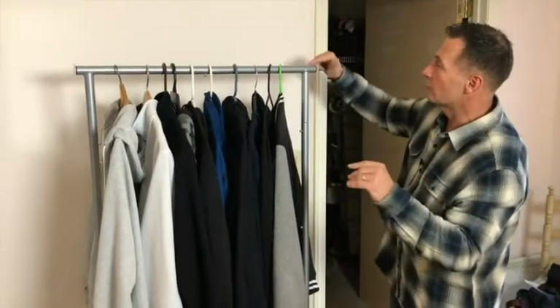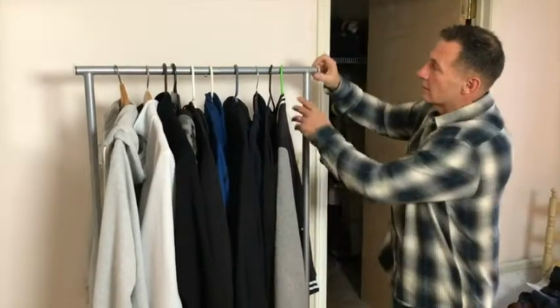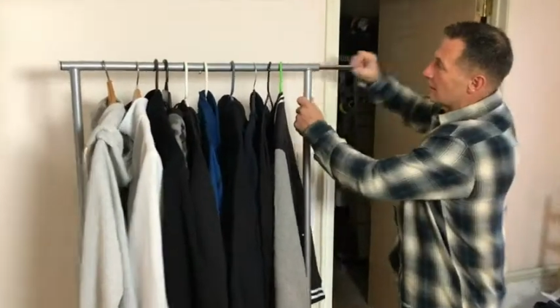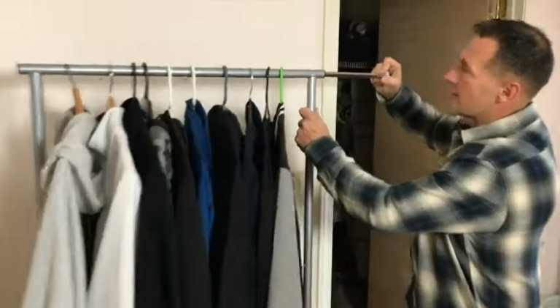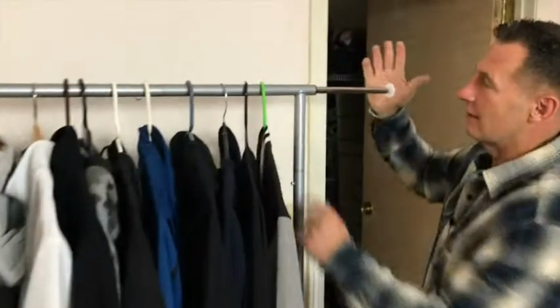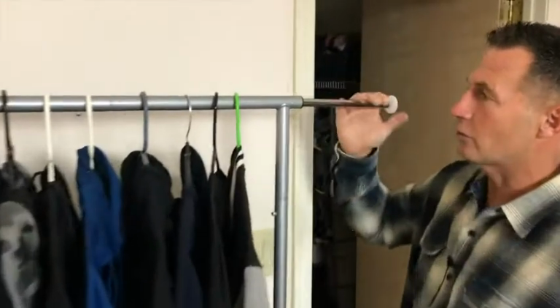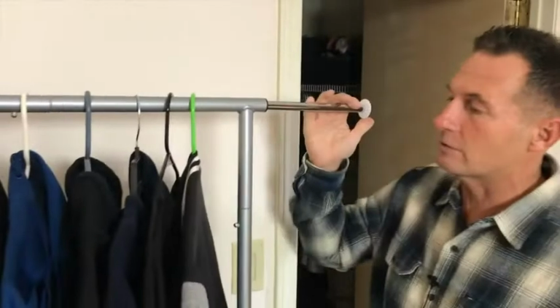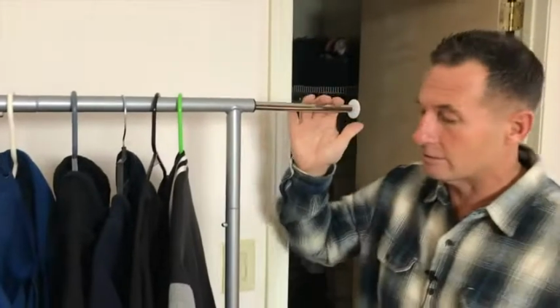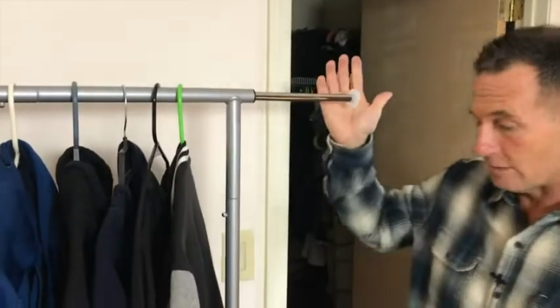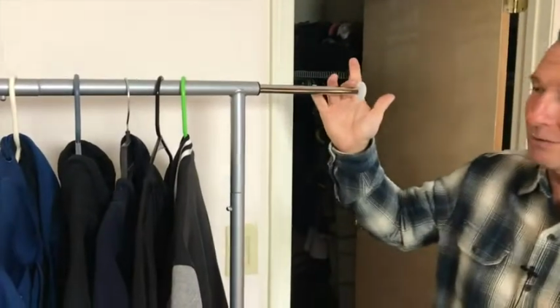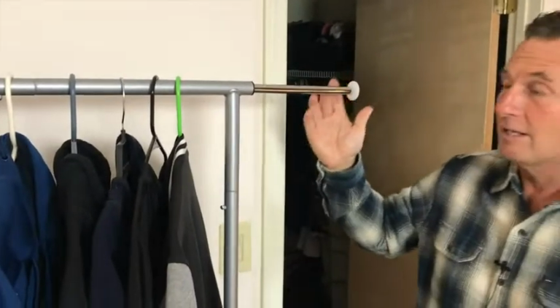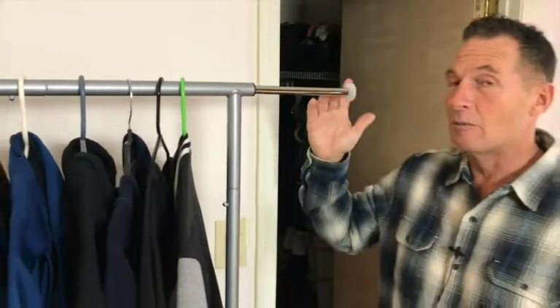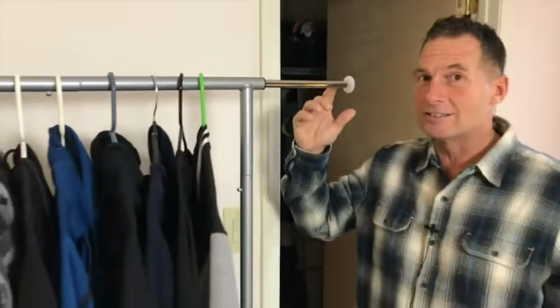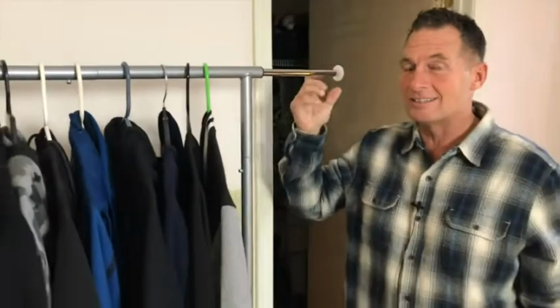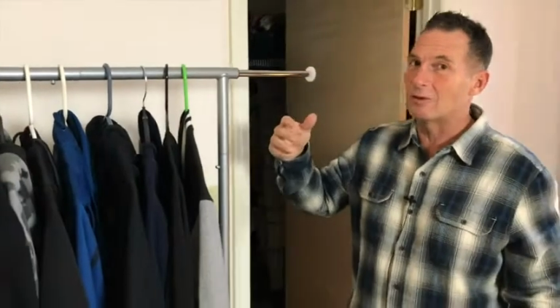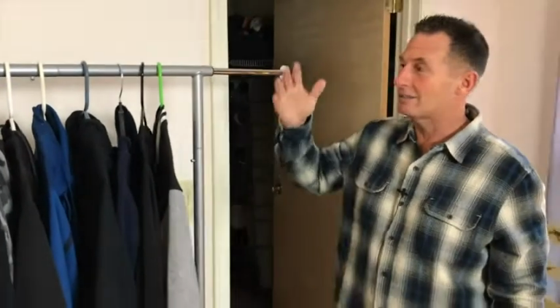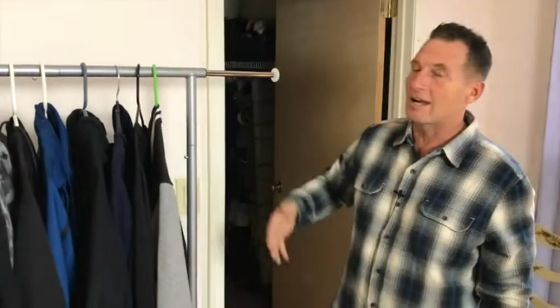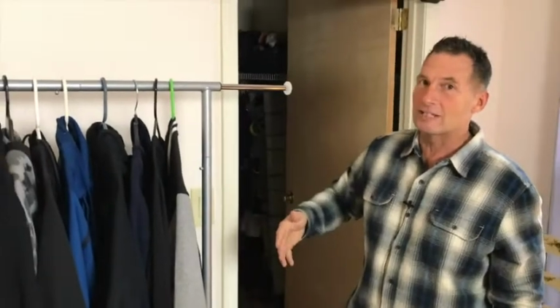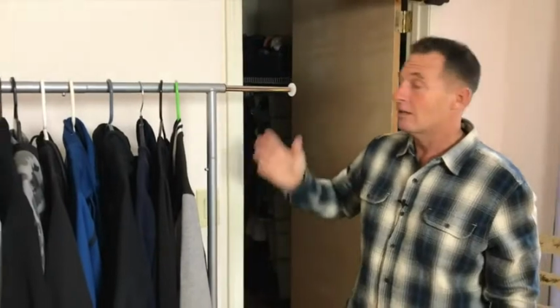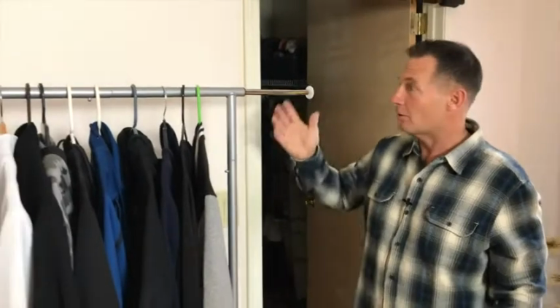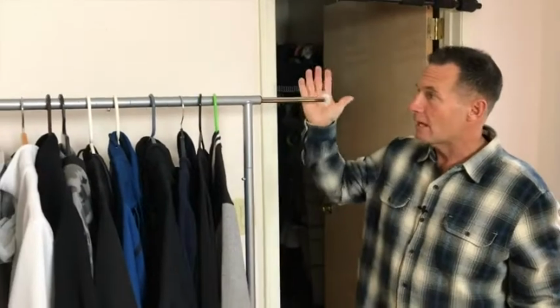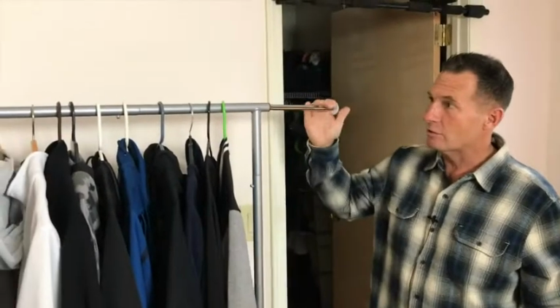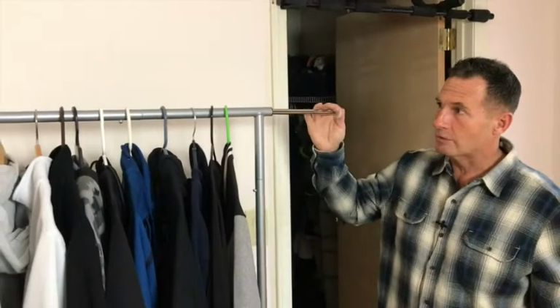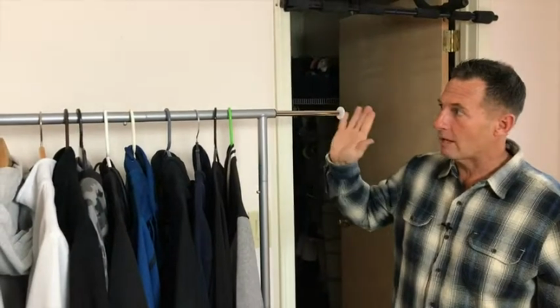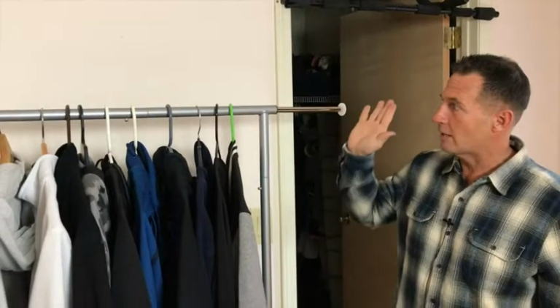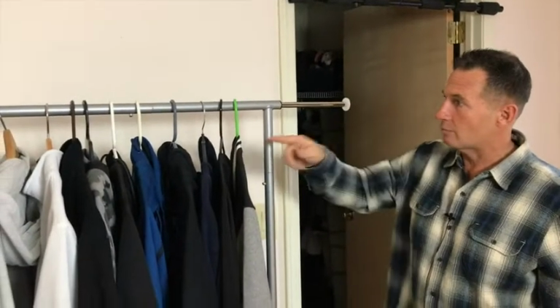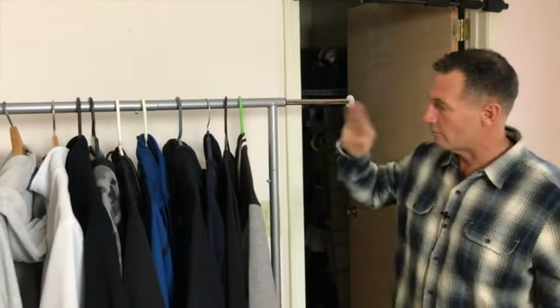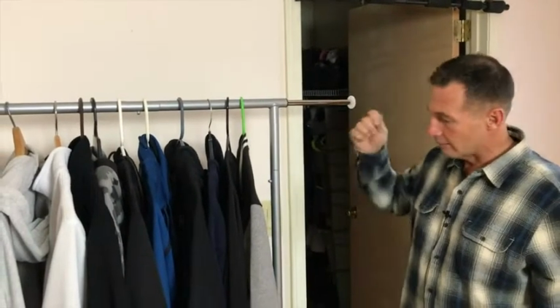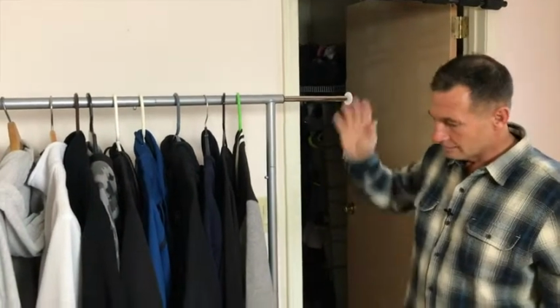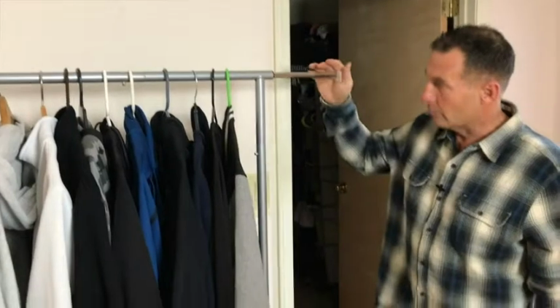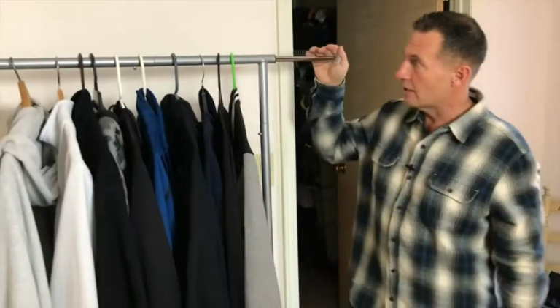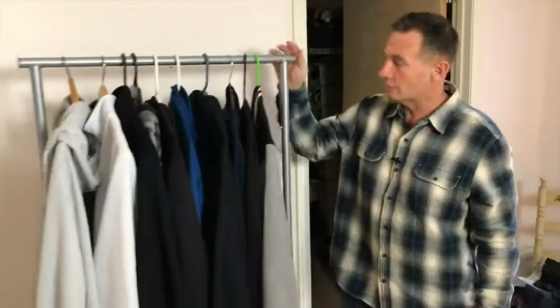The other thing is, let's extend this. One of the cool parts about this is if you have never gotten one, you may want to consider a steamer — an ironing steamer. This is one of those perfect garment racks to do that. I would just pull this off, put it up here, steam it, plug it in.